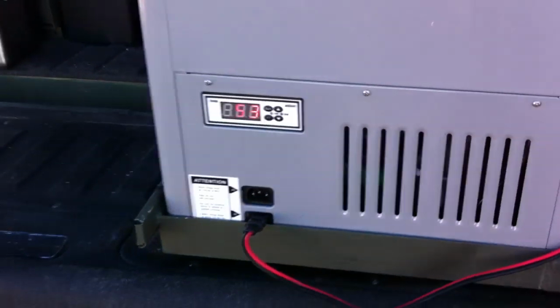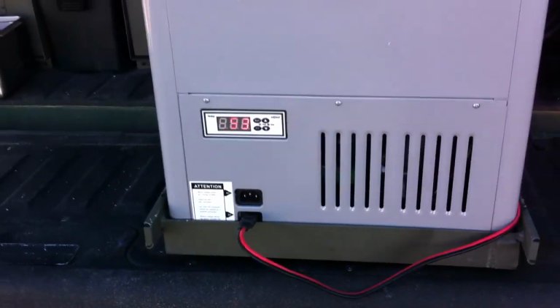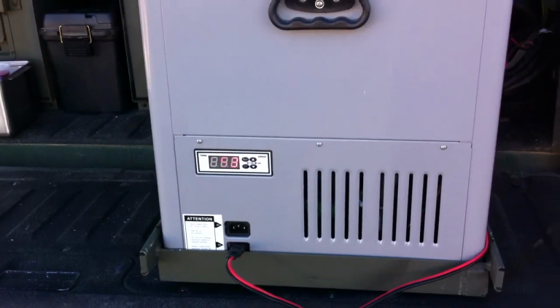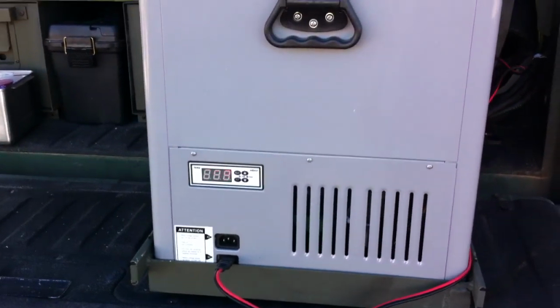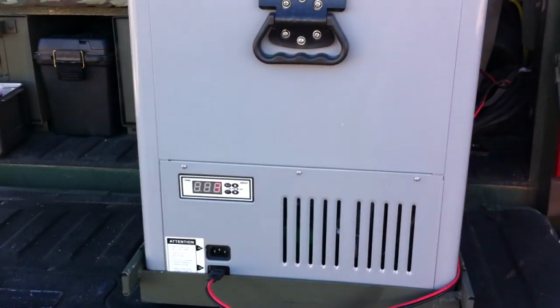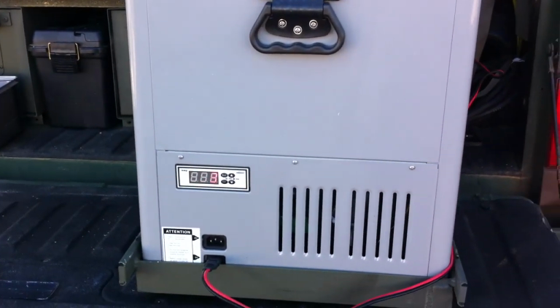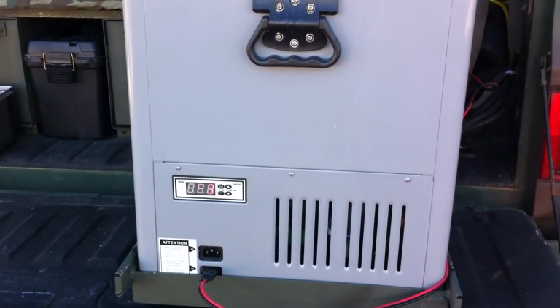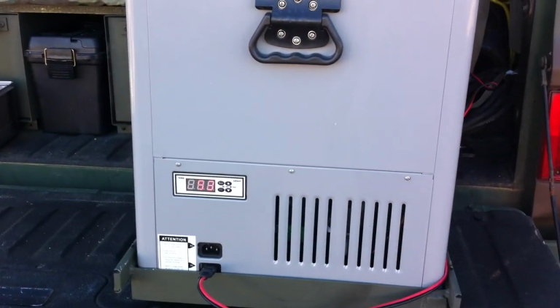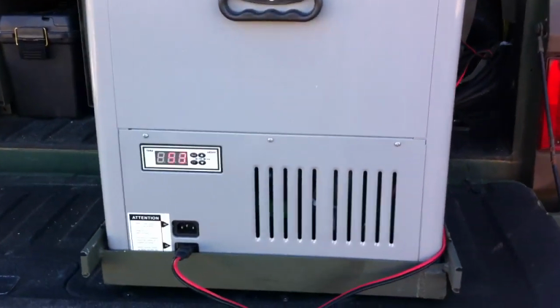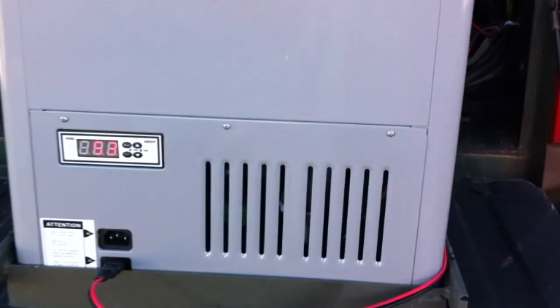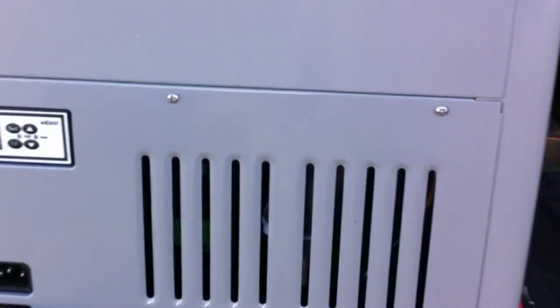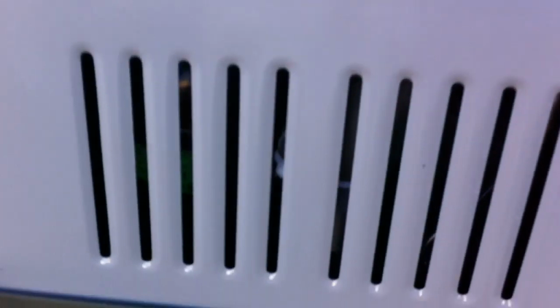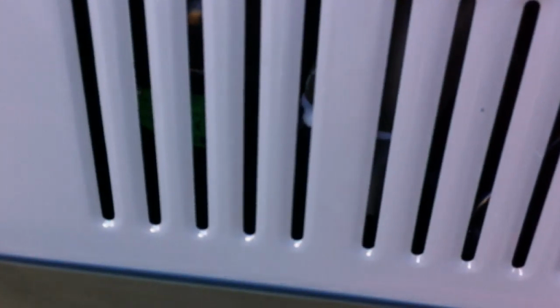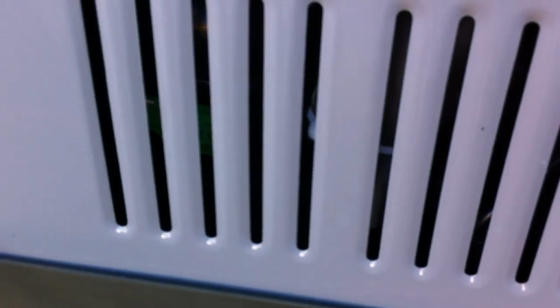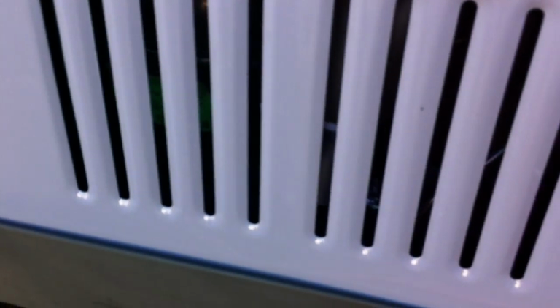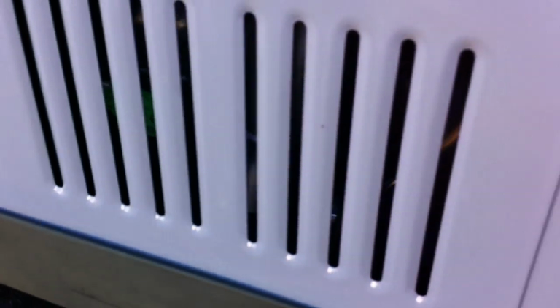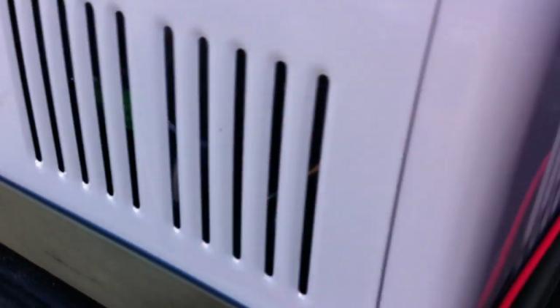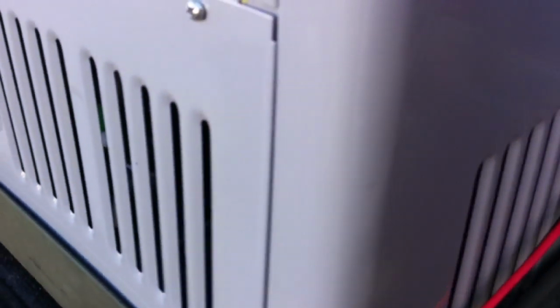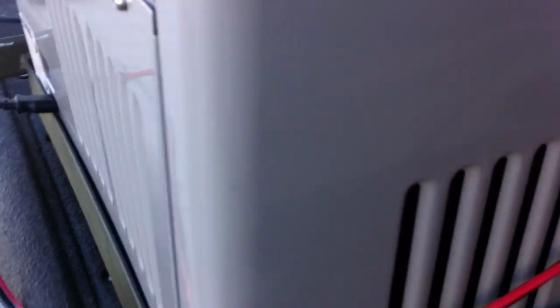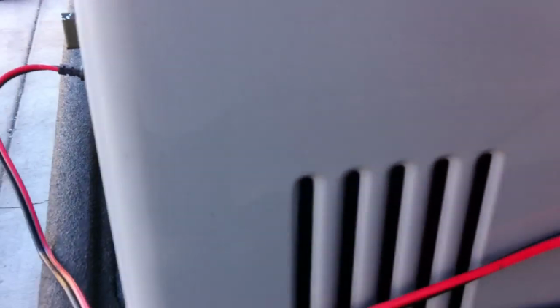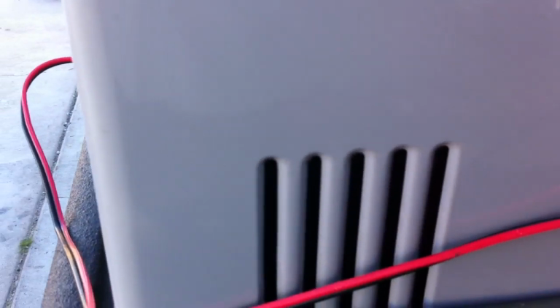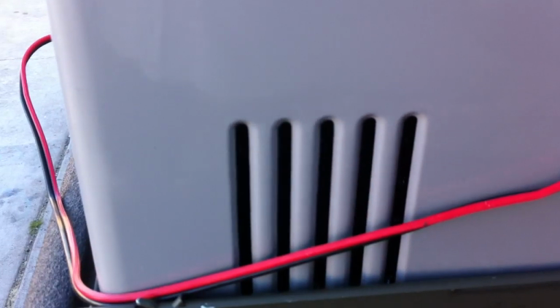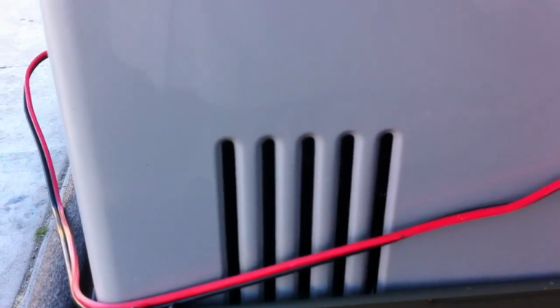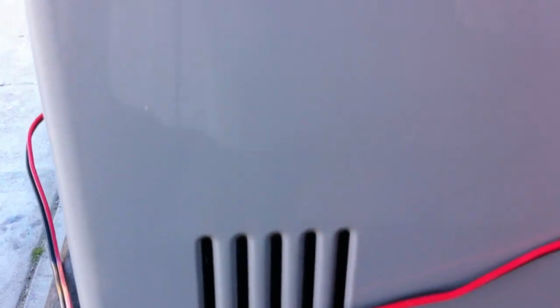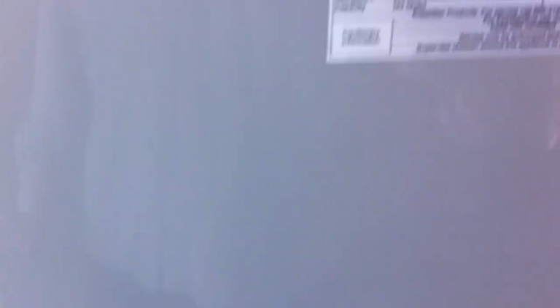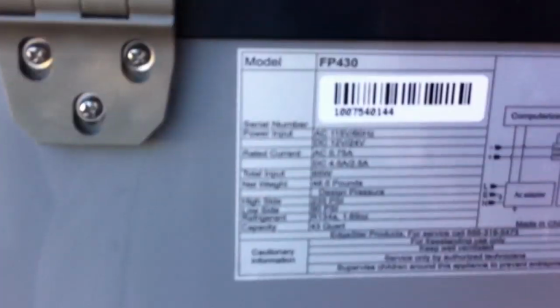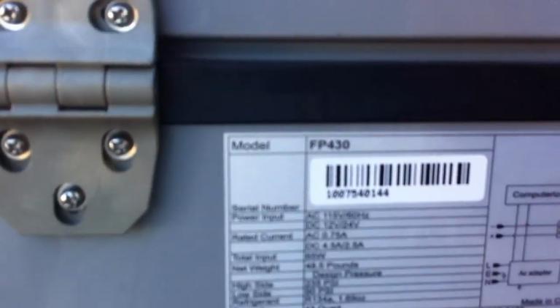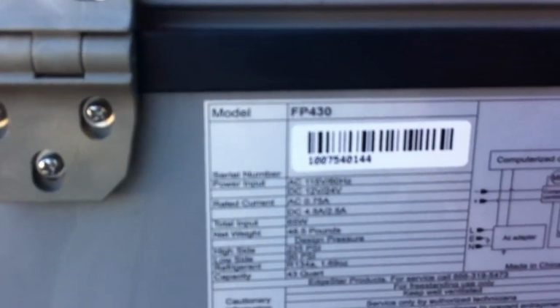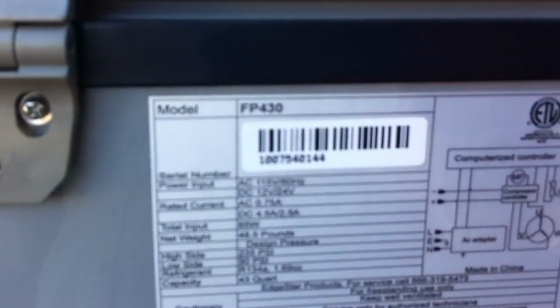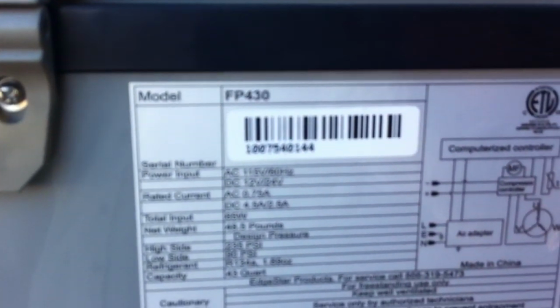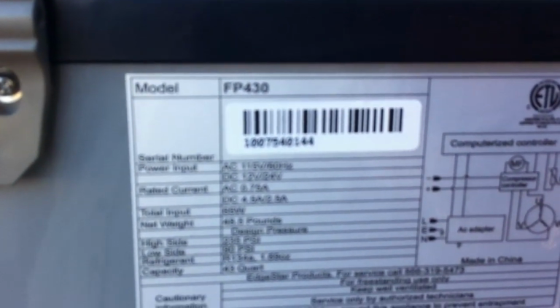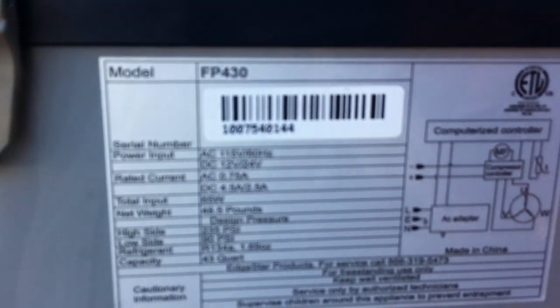The digital display comes on. It's set for 33 degrees, the compressor kicks on. There are some vents — that's what the unit looks like right there.